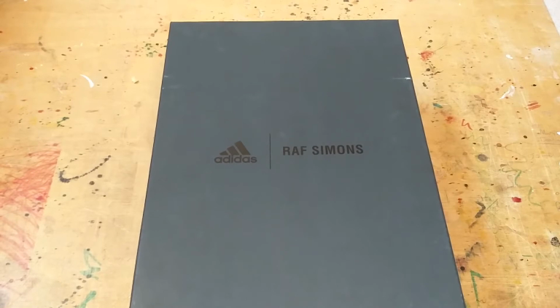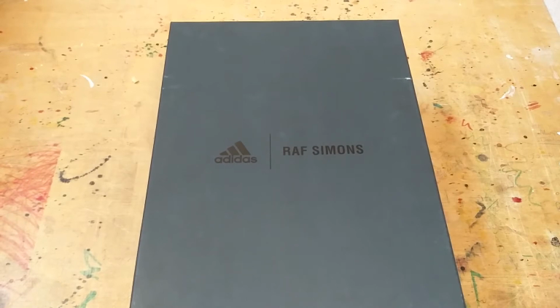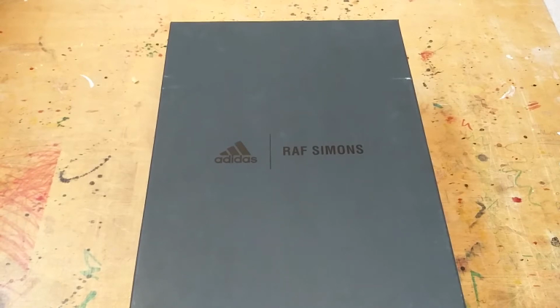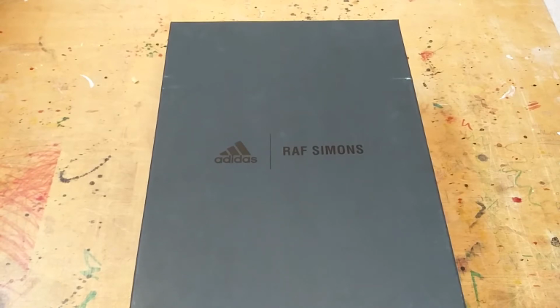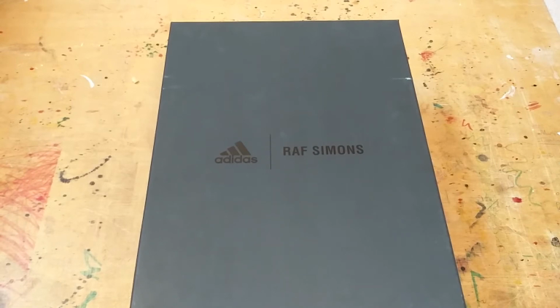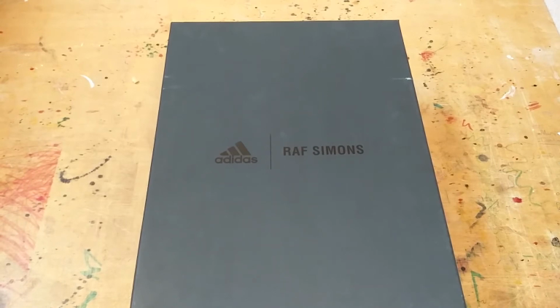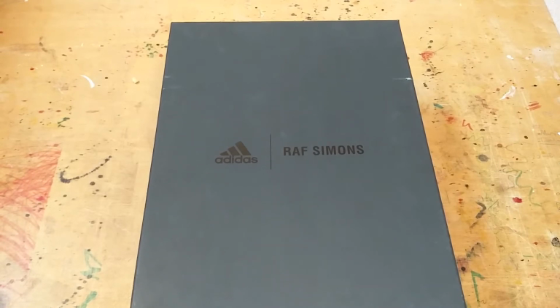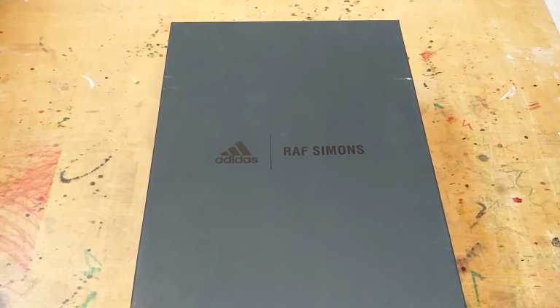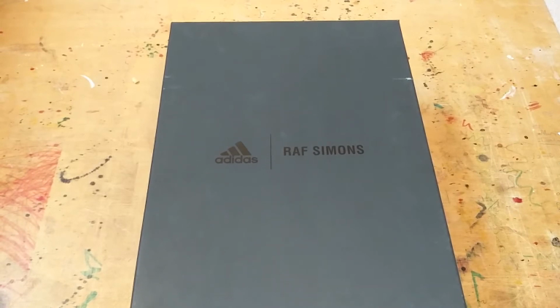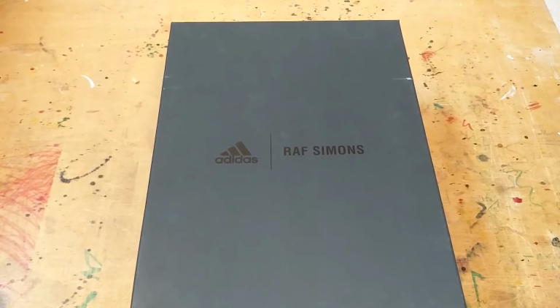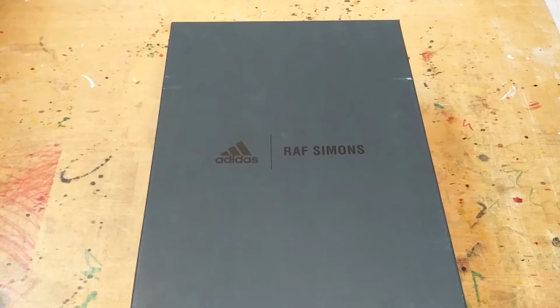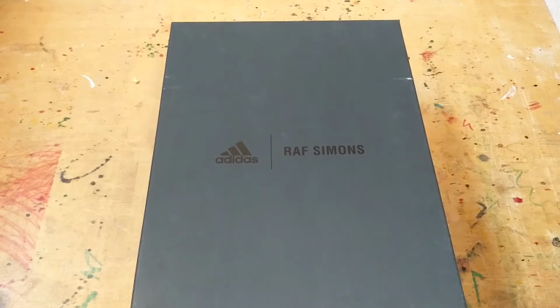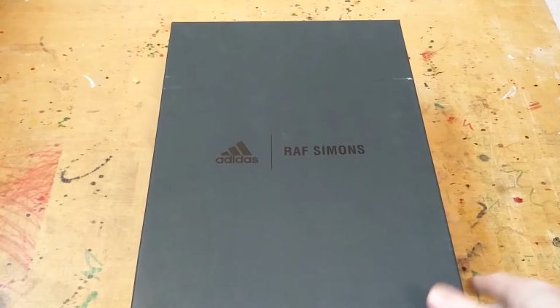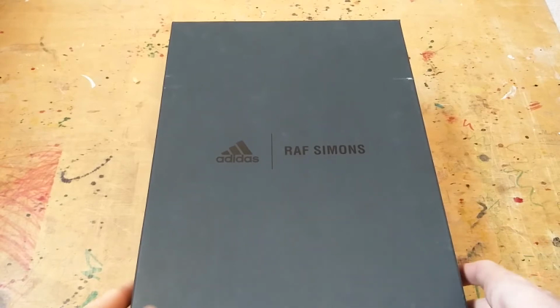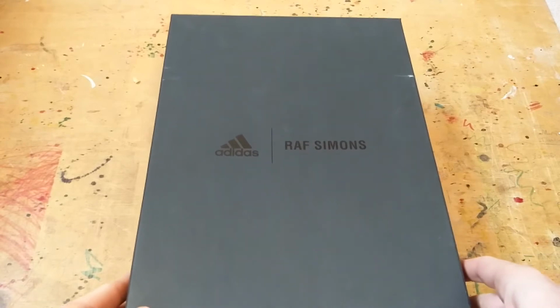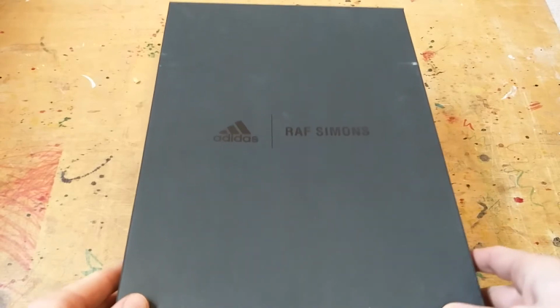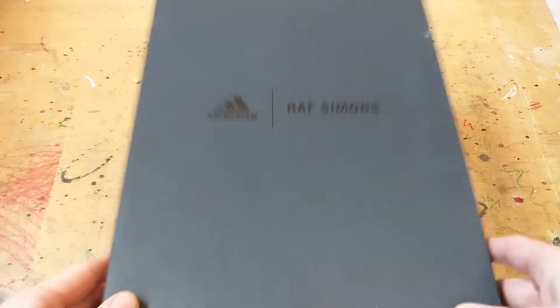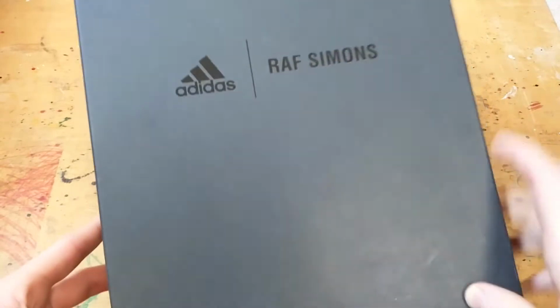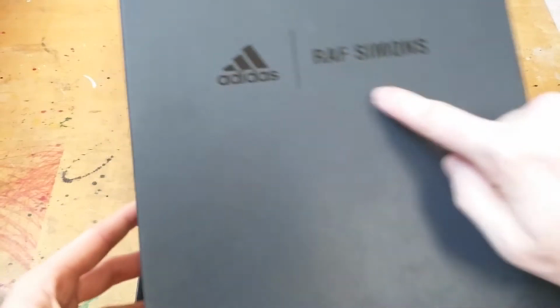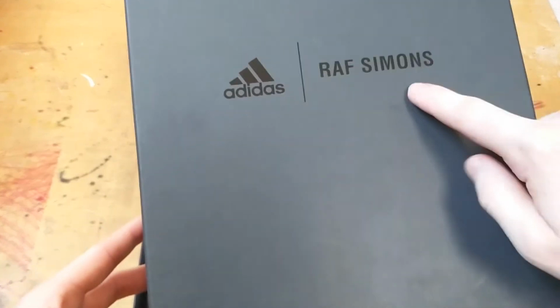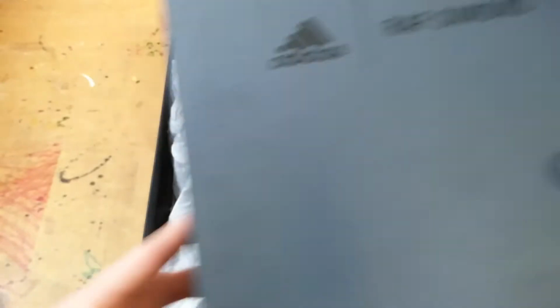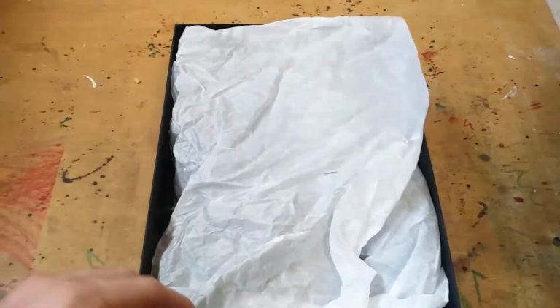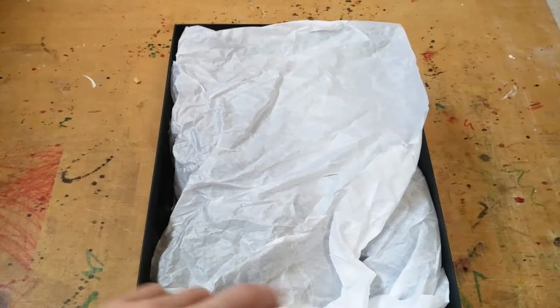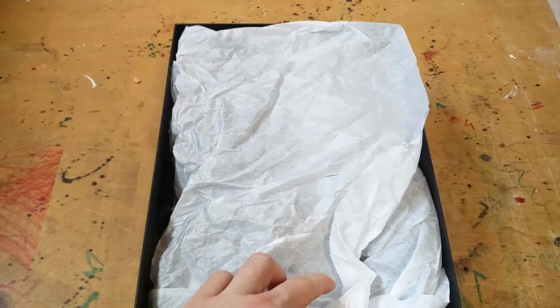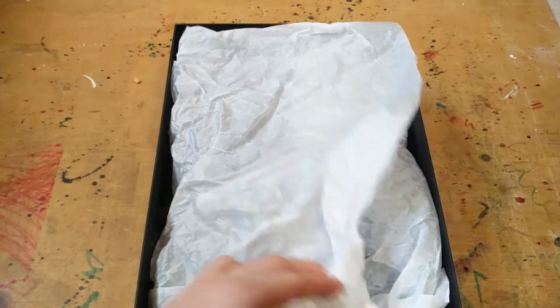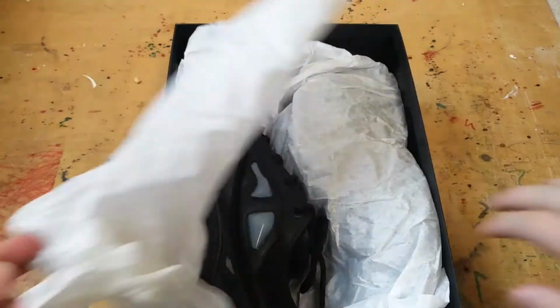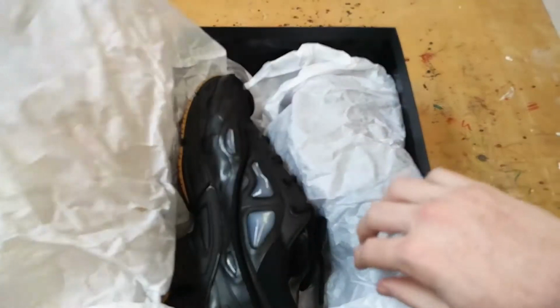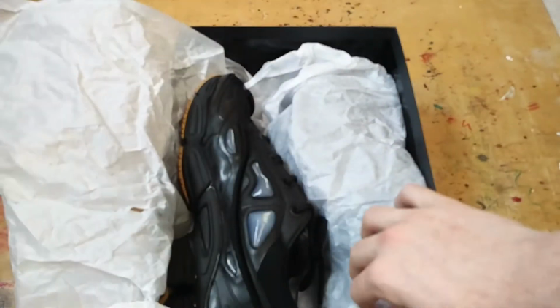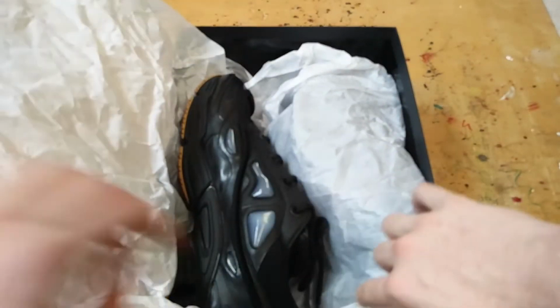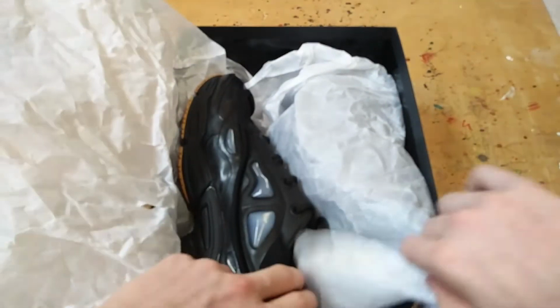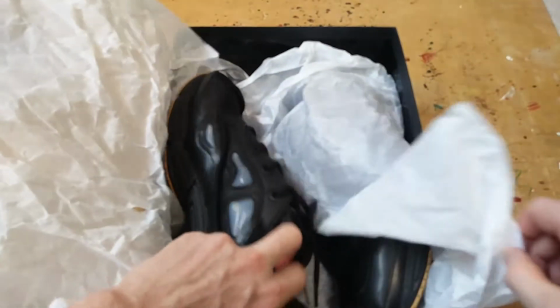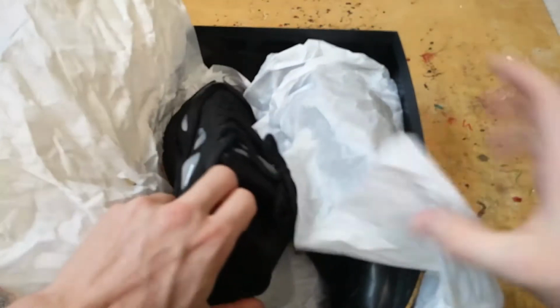As you can probably guess, I bought some Adidas Raf Simons Ozweegos. Here they are. They come in a nice black box with the Adidas and the Raf Simons logo. Open up the paper and here are the Ozweegos.